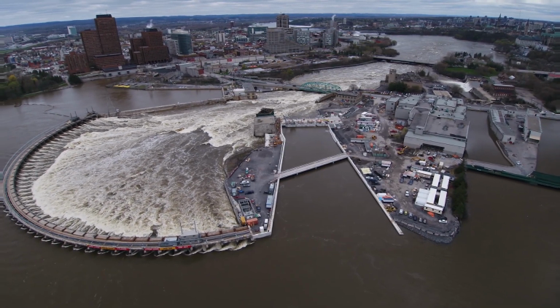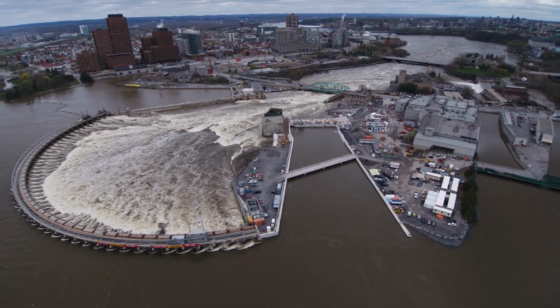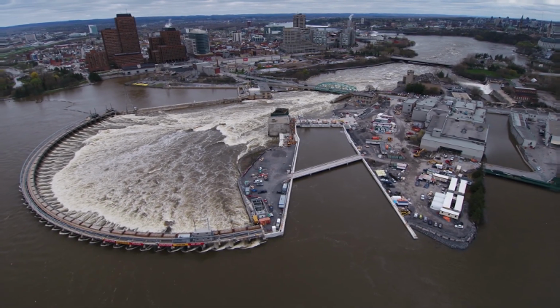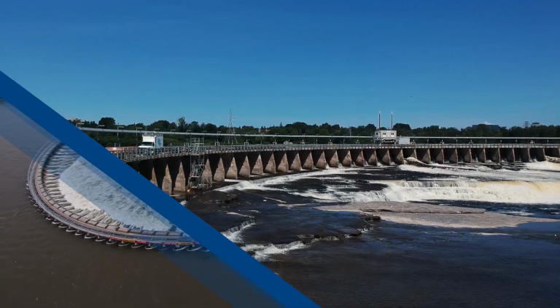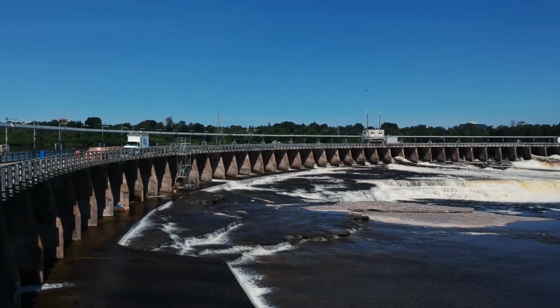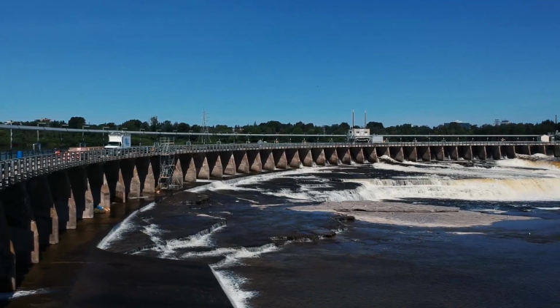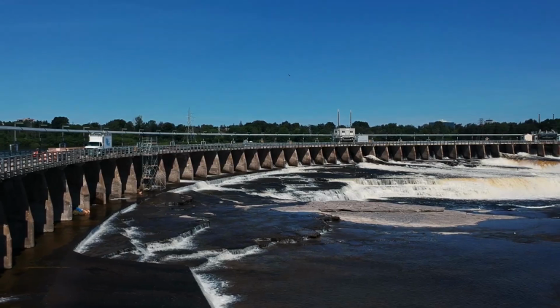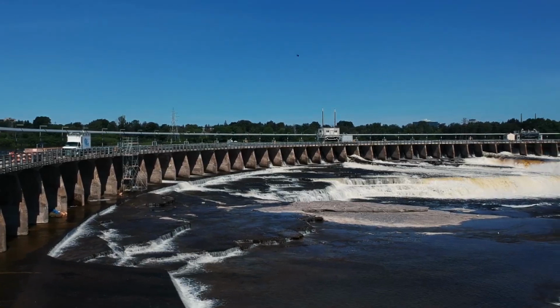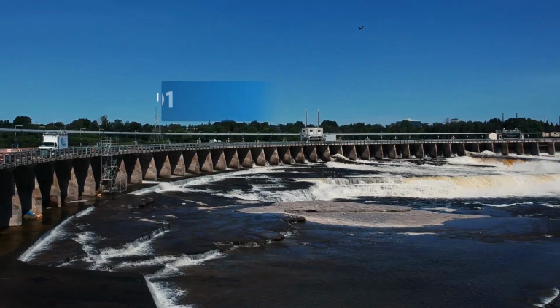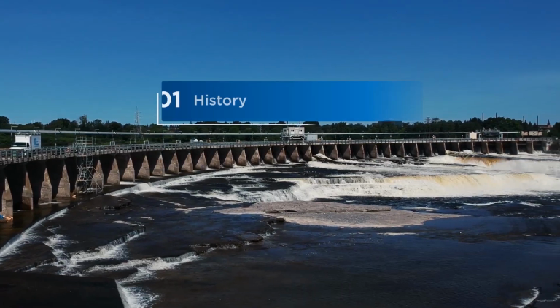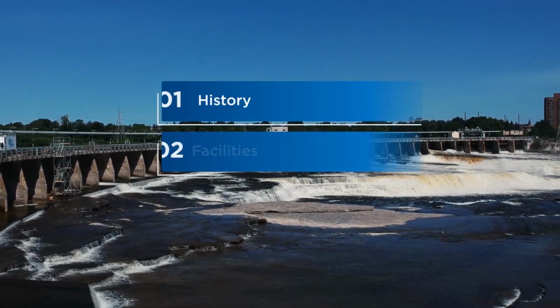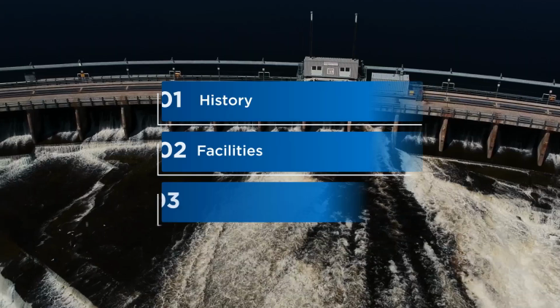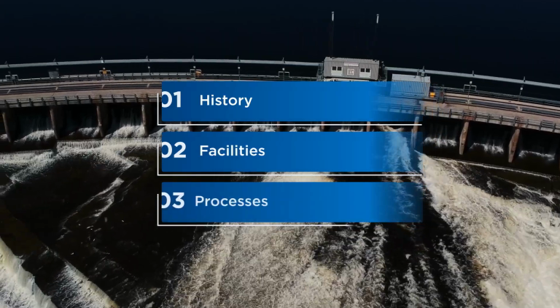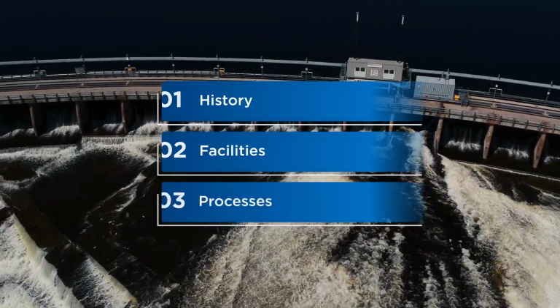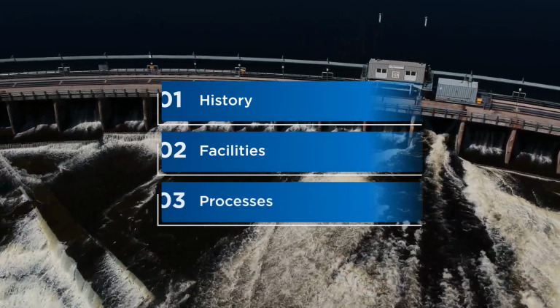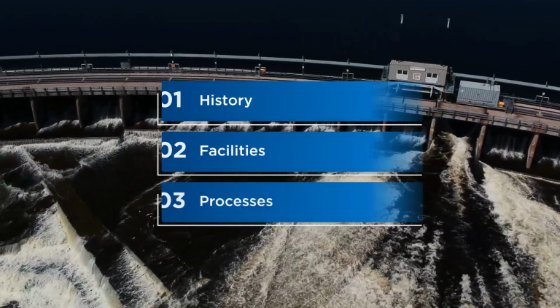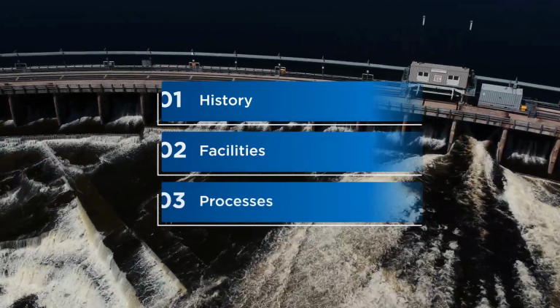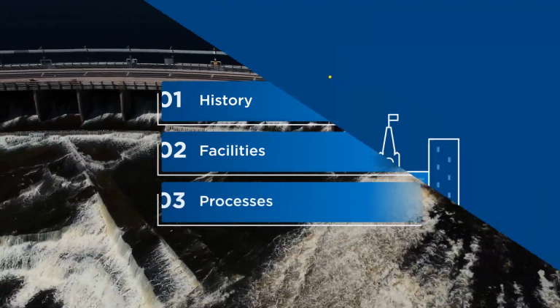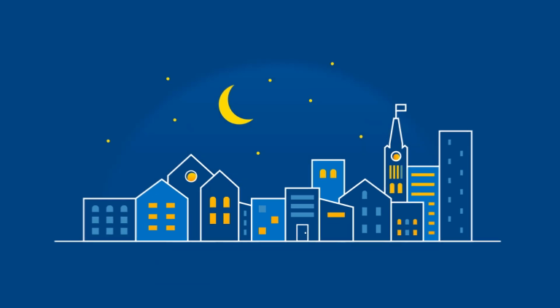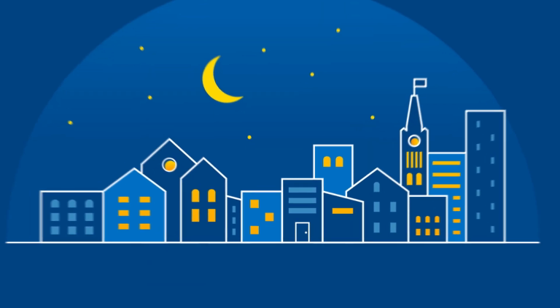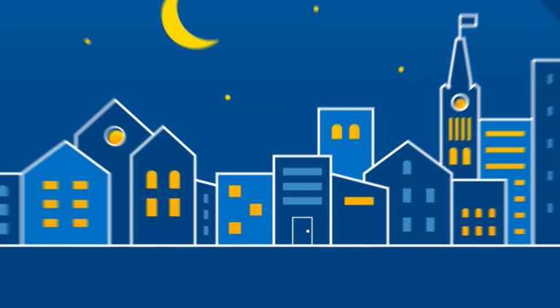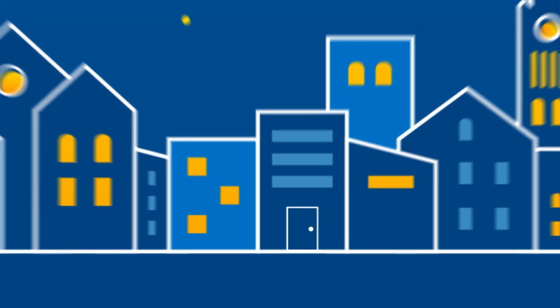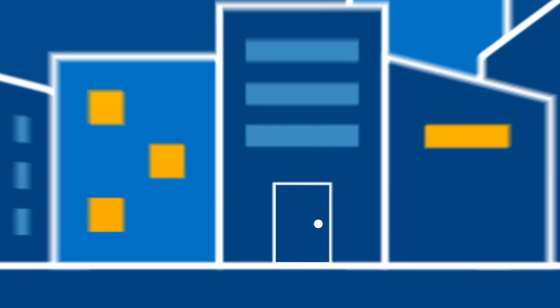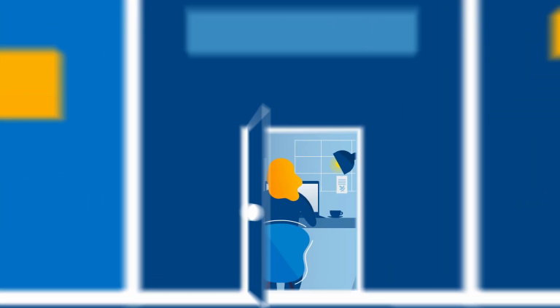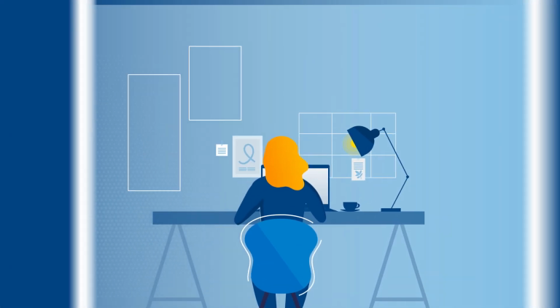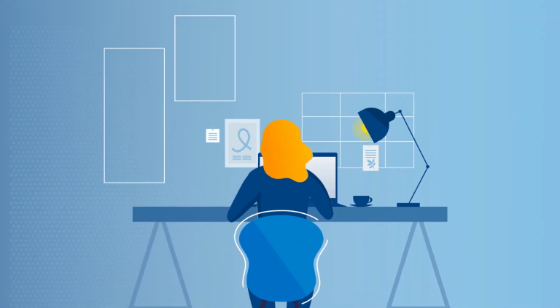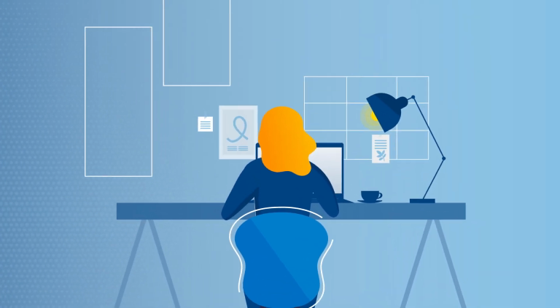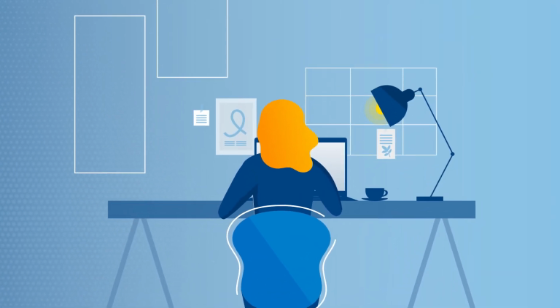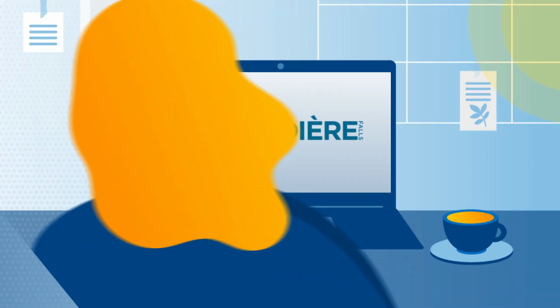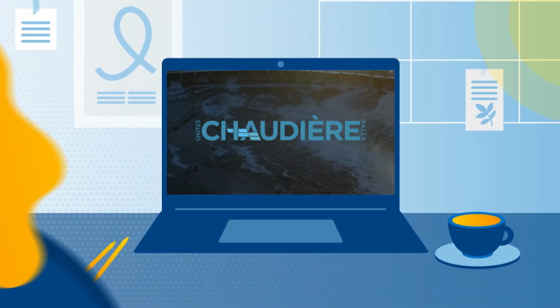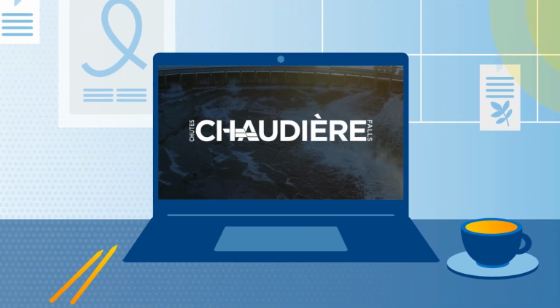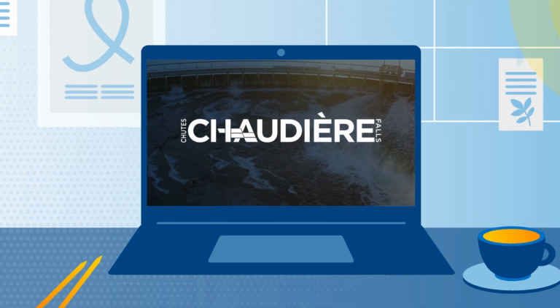This video is an exploration of Chaudière Falls' history, facilities and processes, all of which can be enjoyed from the safety and comfort of your own home. Sit back, relax and let's get started.